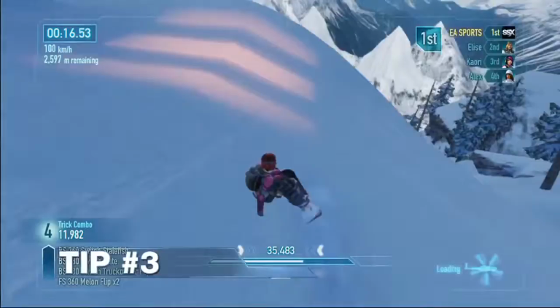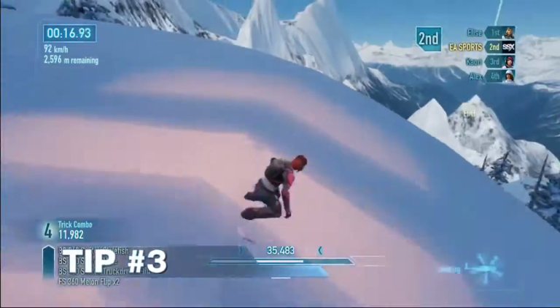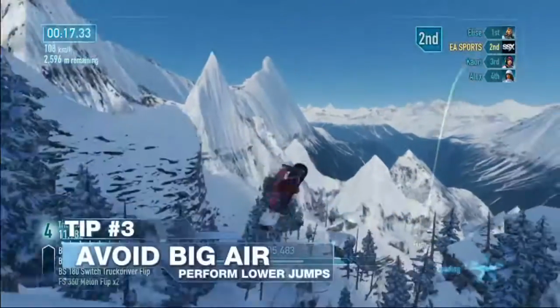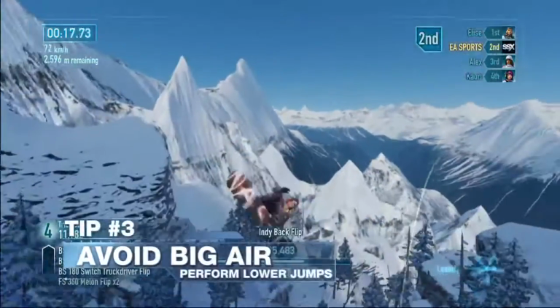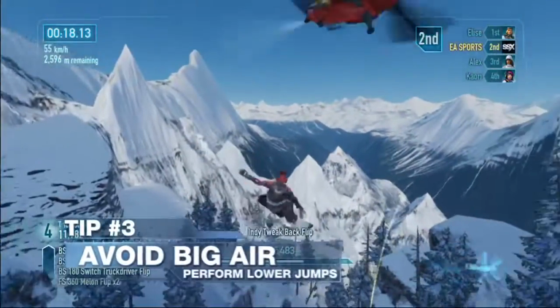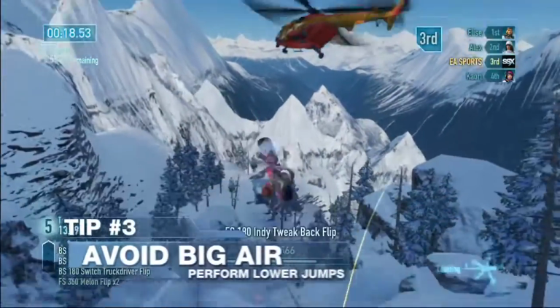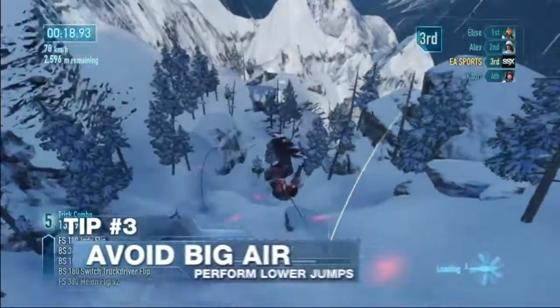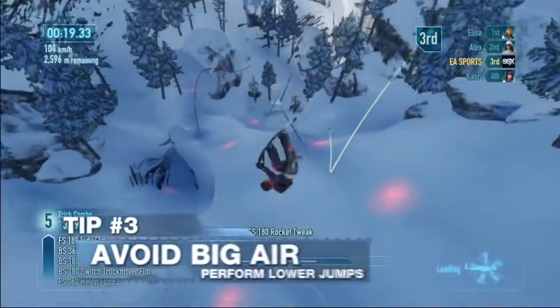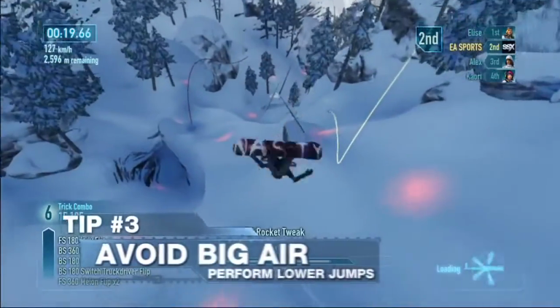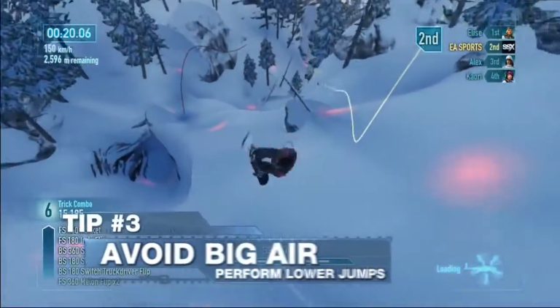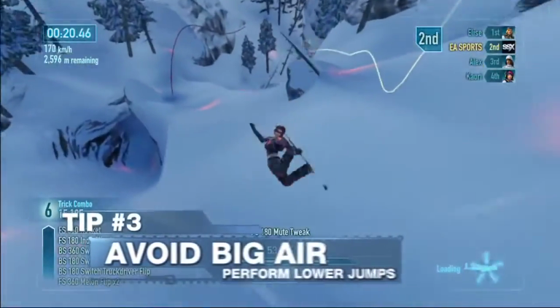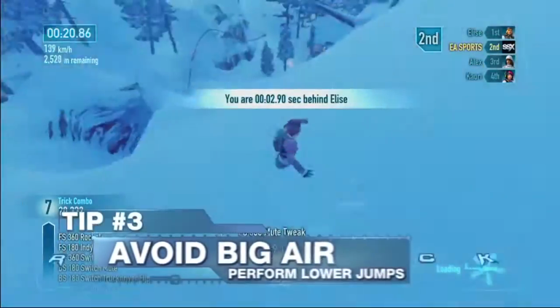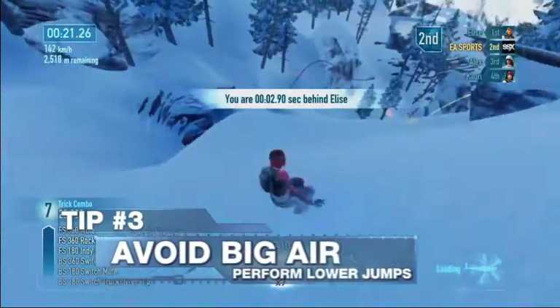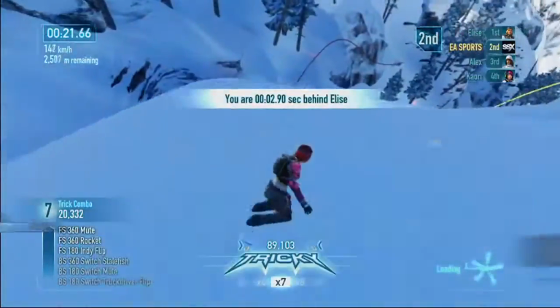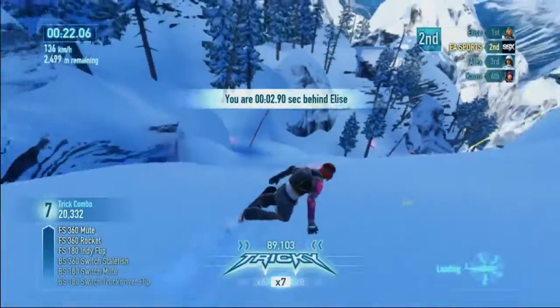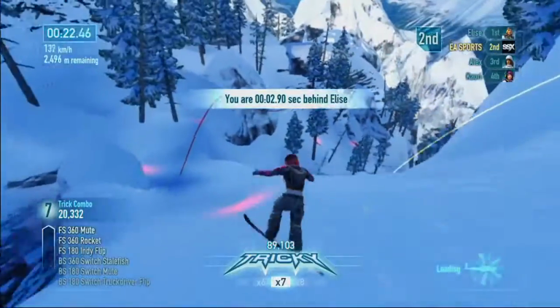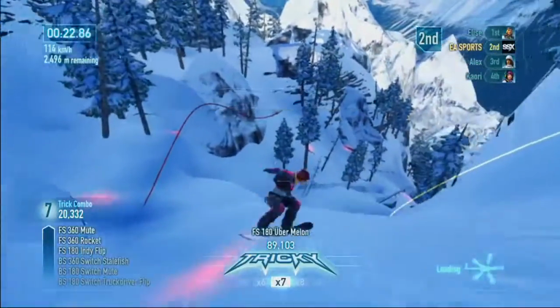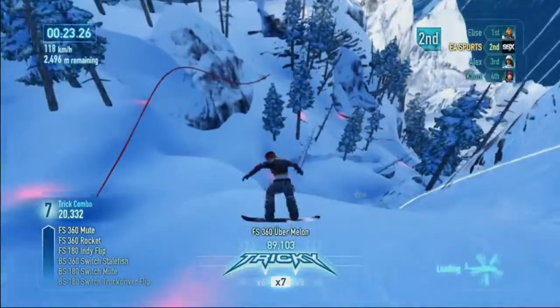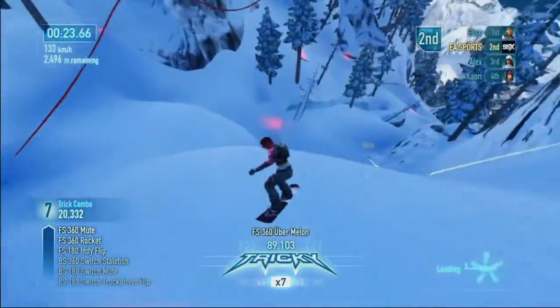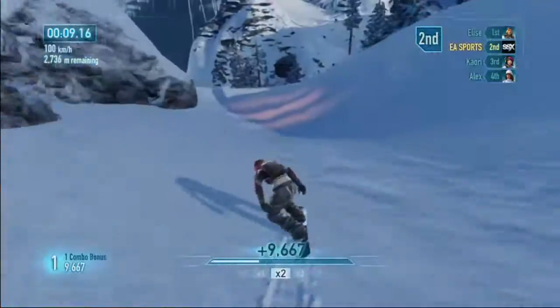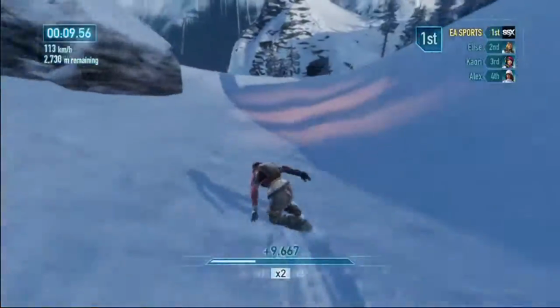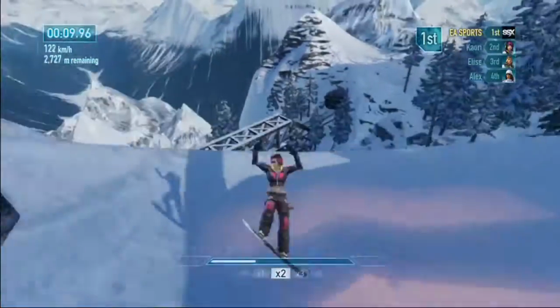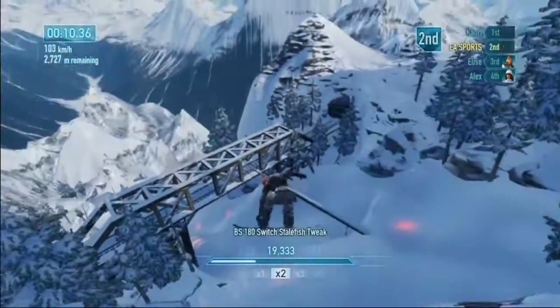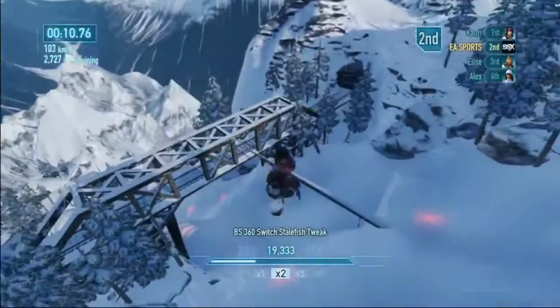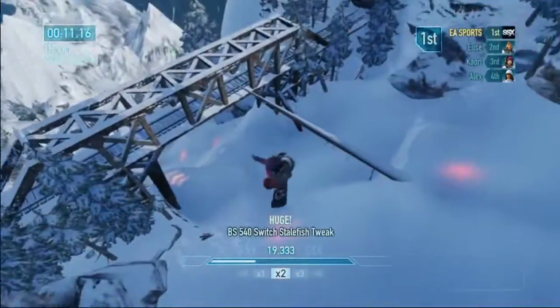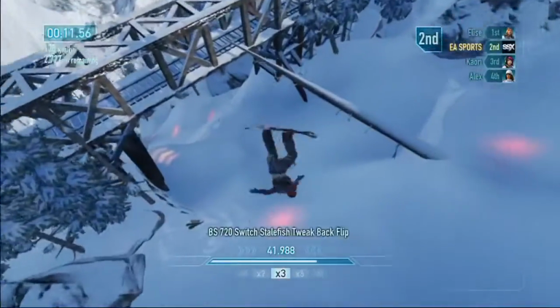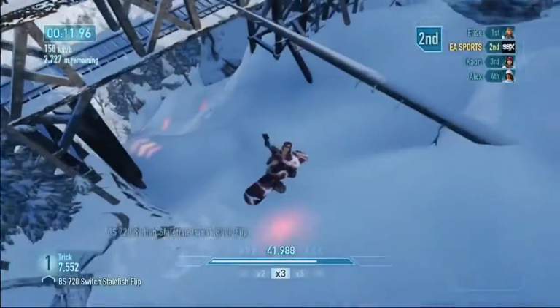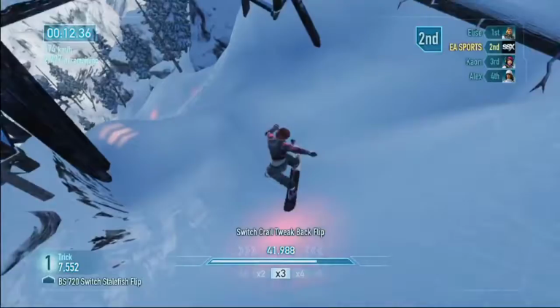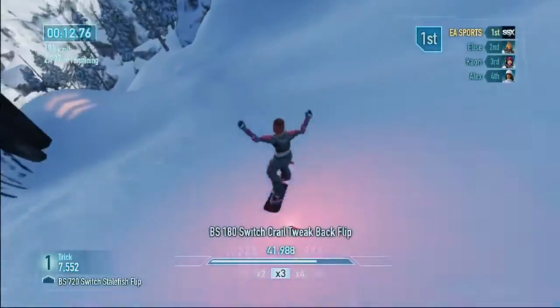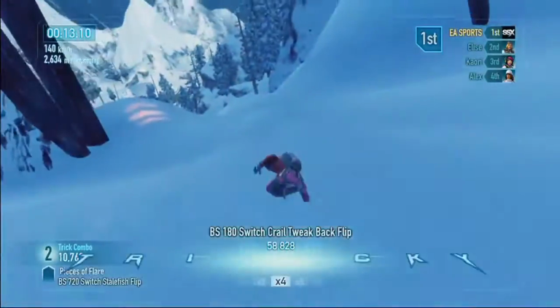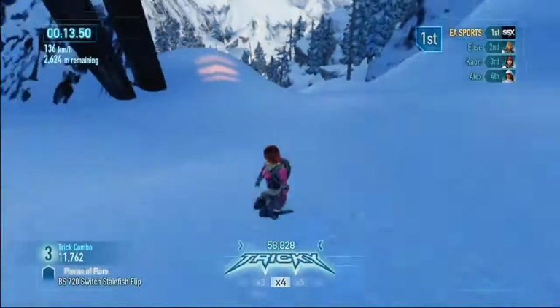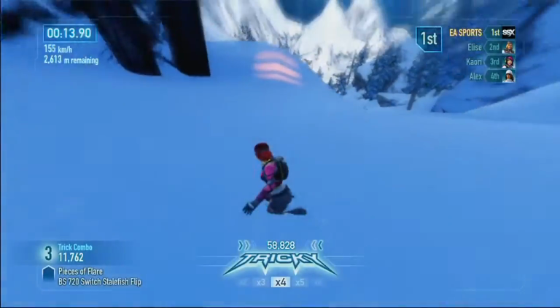In Race It, you need to keep your jumps as low as possible, because big air will just add valuable seconds to your run. Try jumping earlier to flatten your trajectory, or if you're going fast enough over a kicker, don't jump at all.